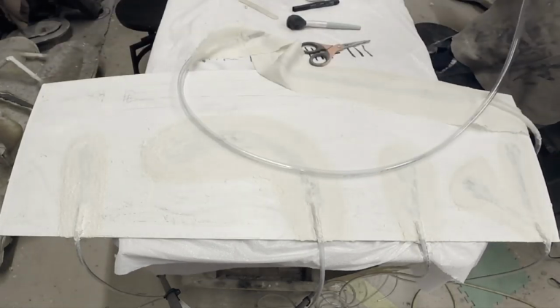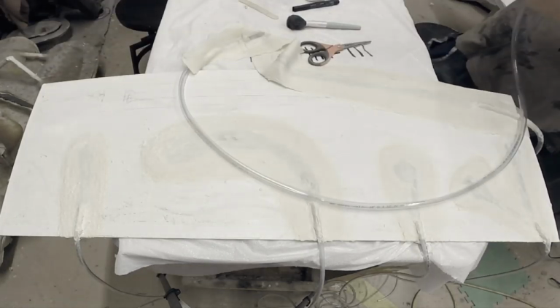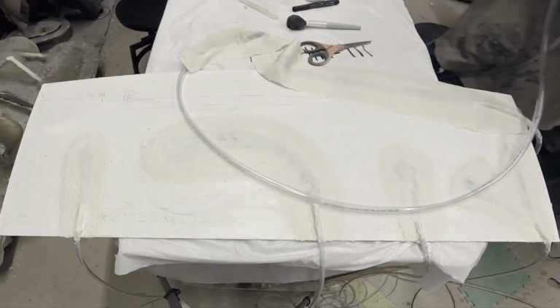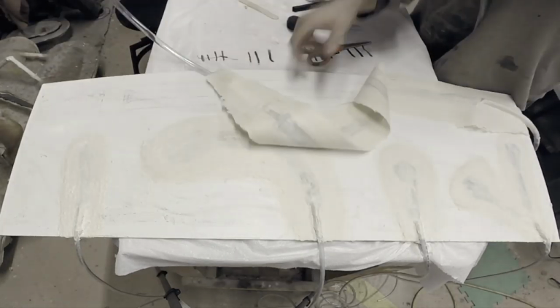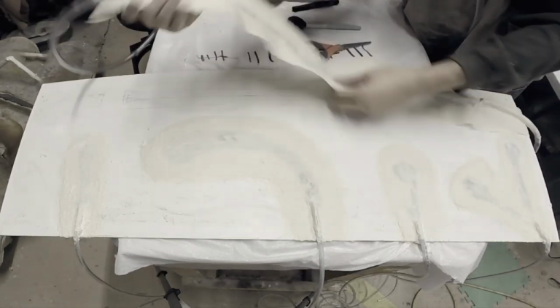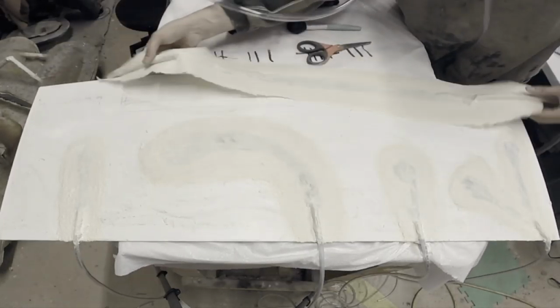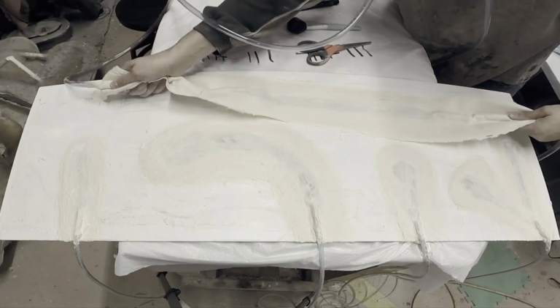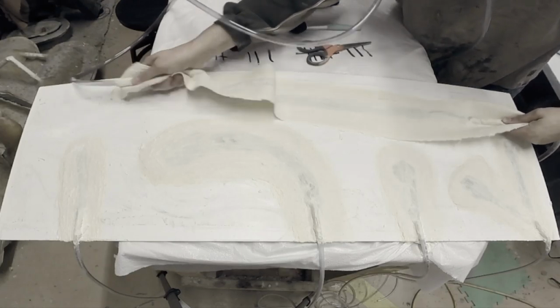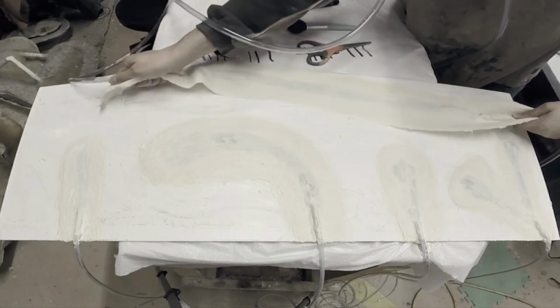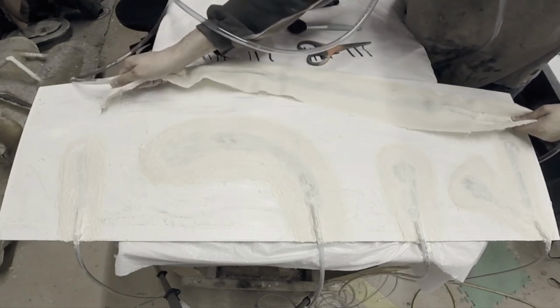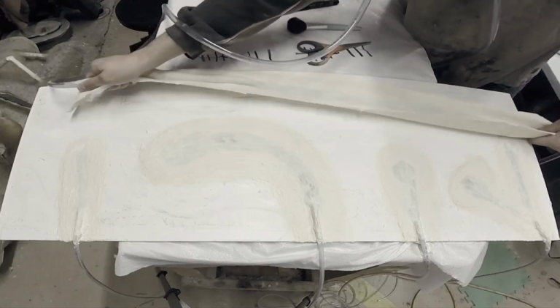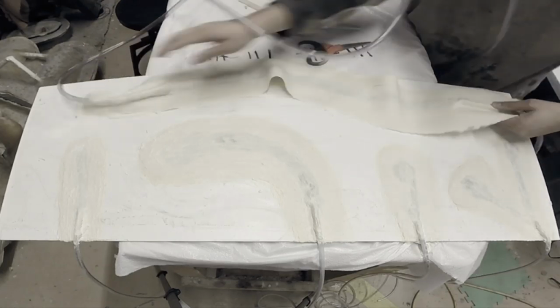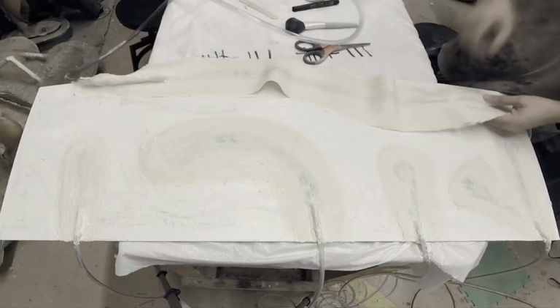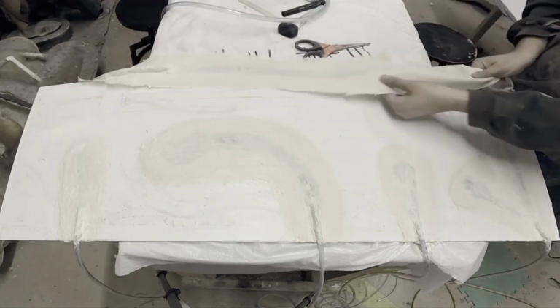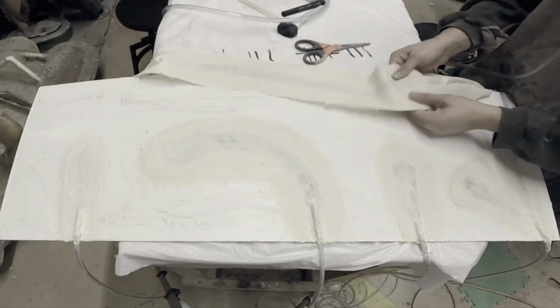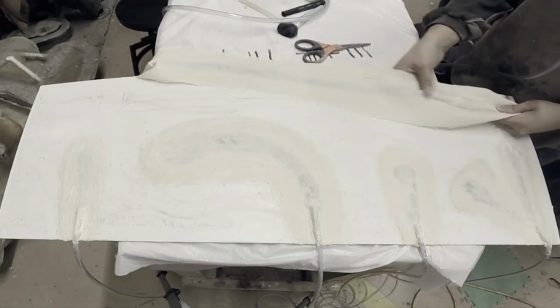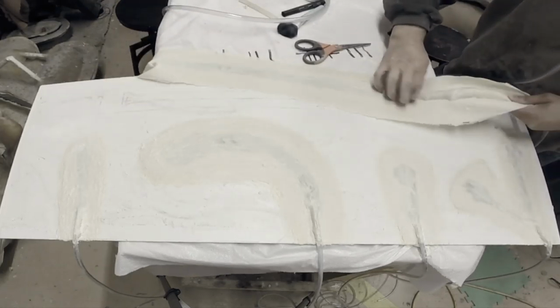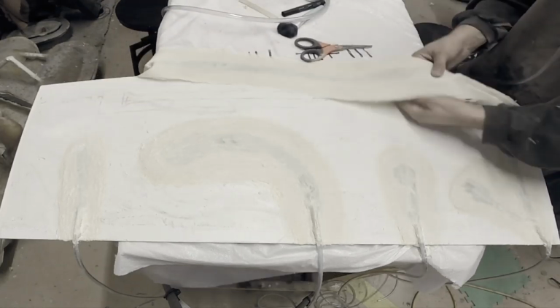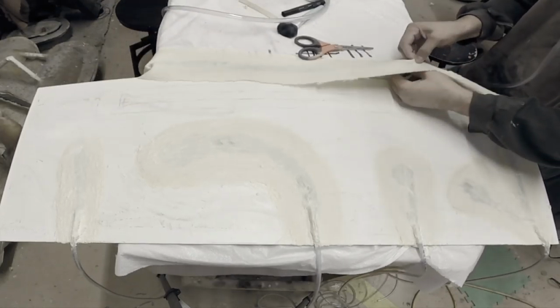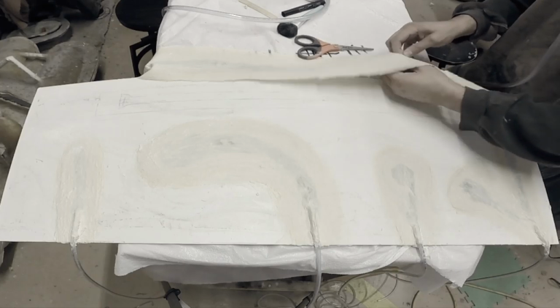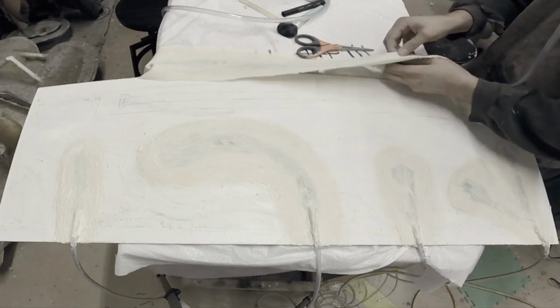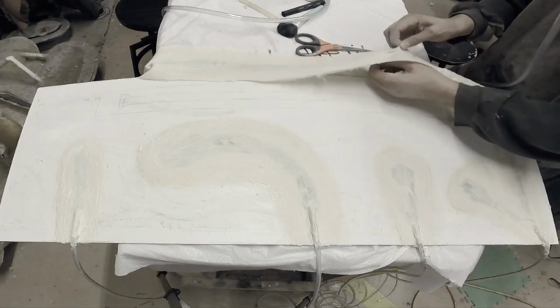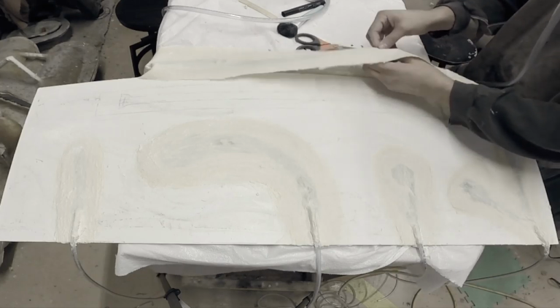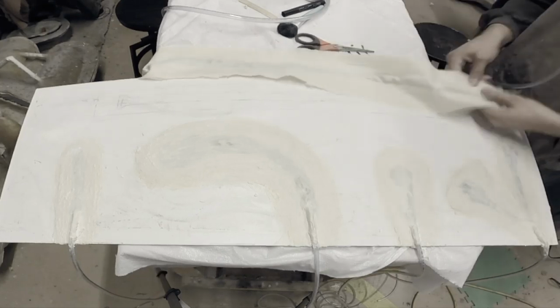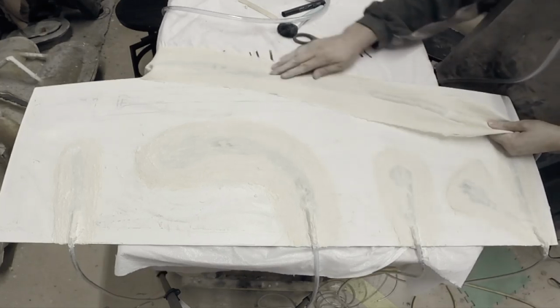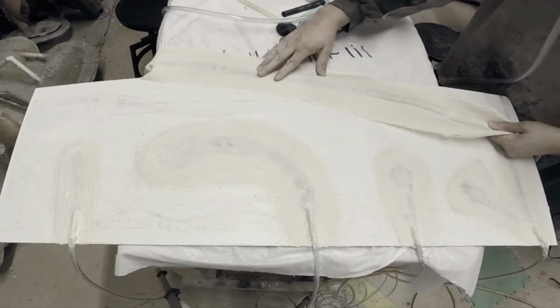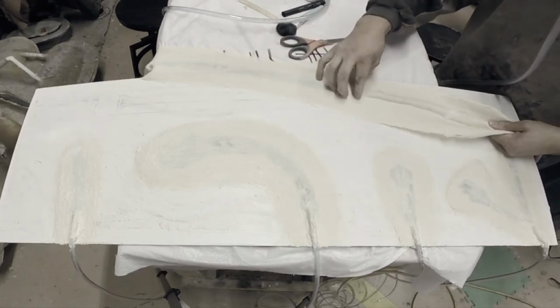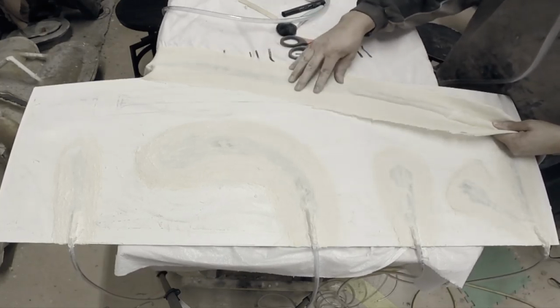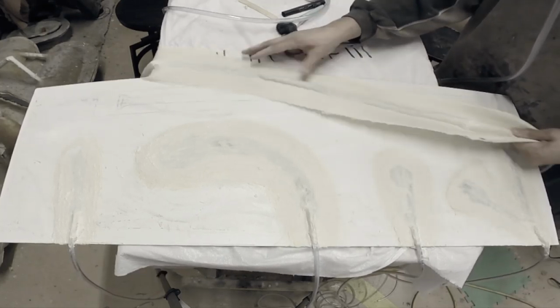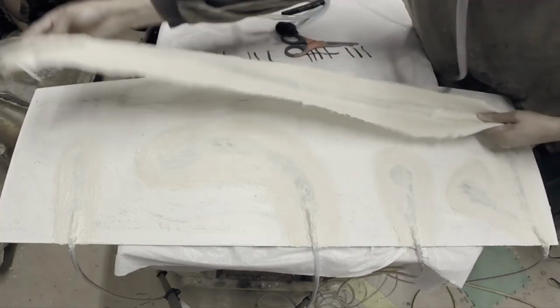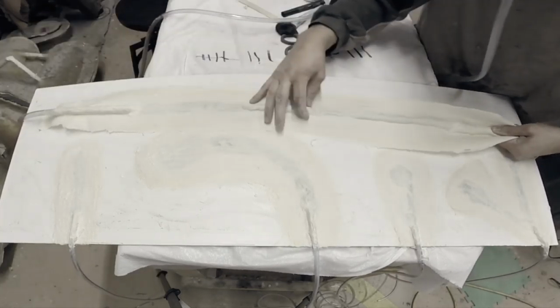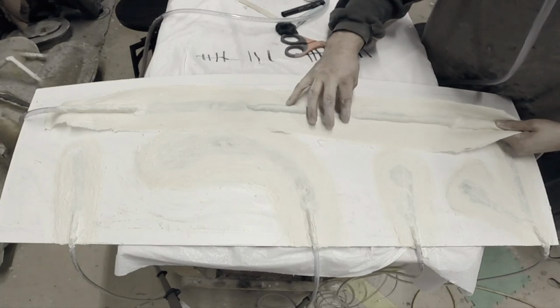Now I'm going to trim these up. I'm going to make sure I don't cut too close to the part that inflates — keep a little bit of distance. Keep these things strong; you don't want to burst them.